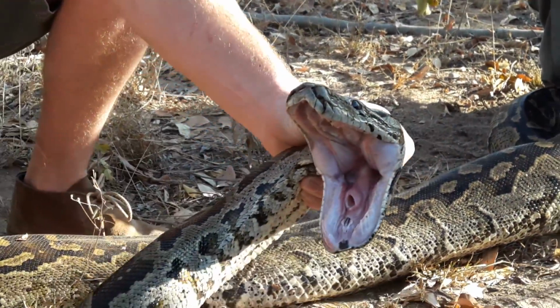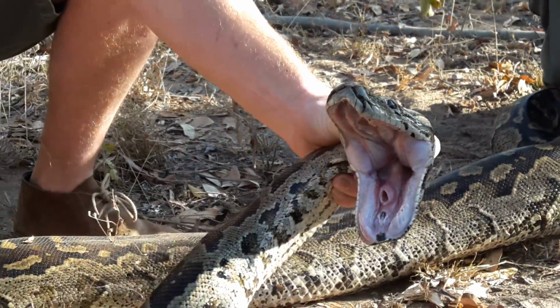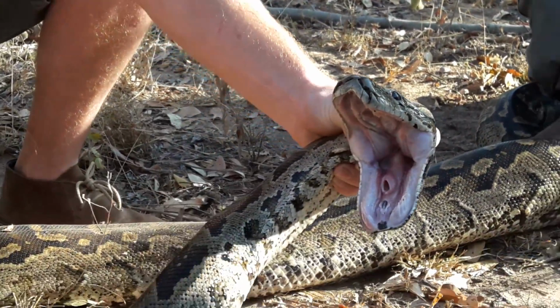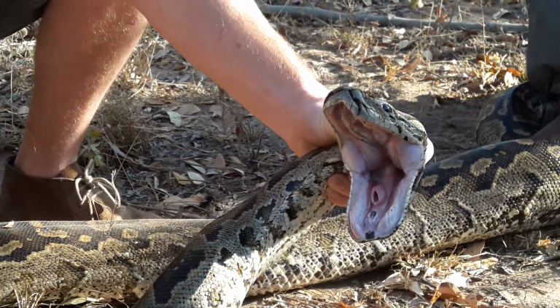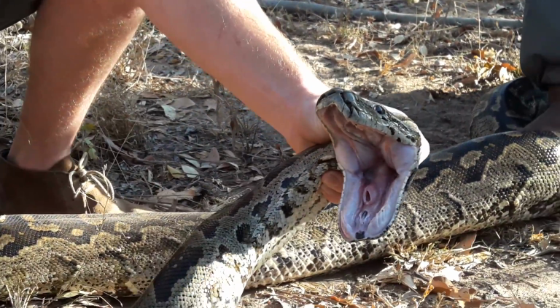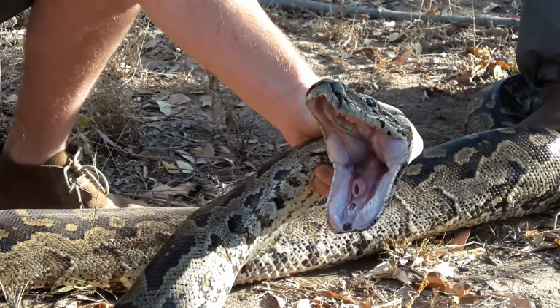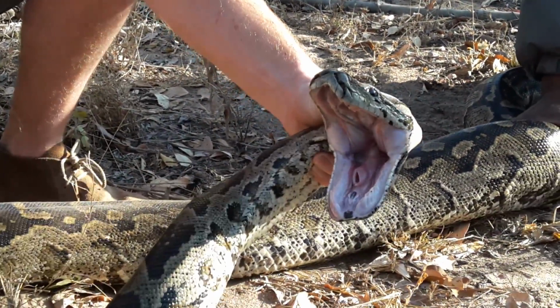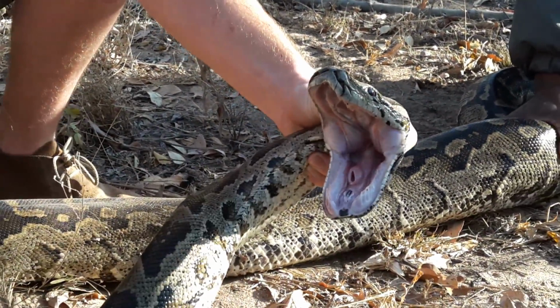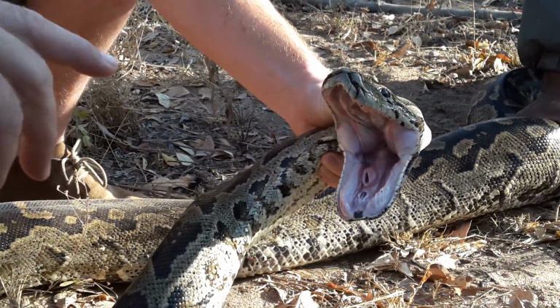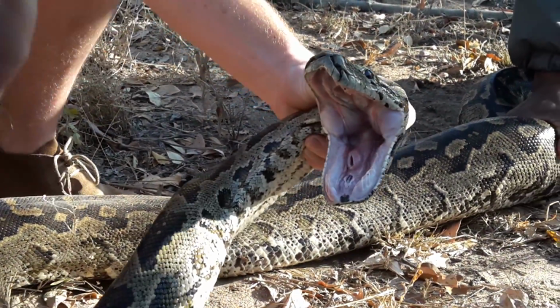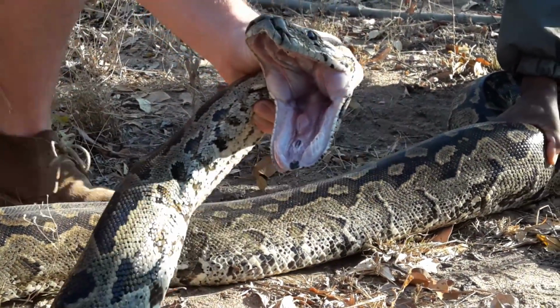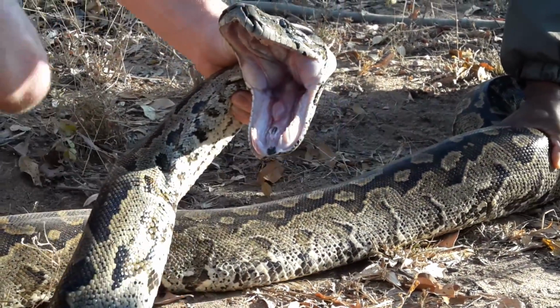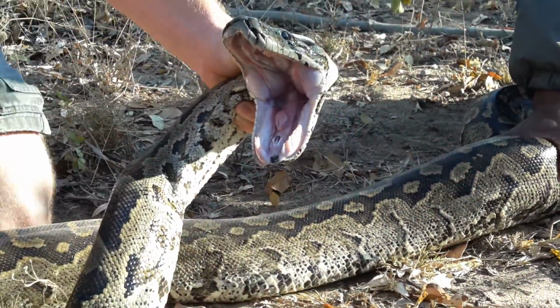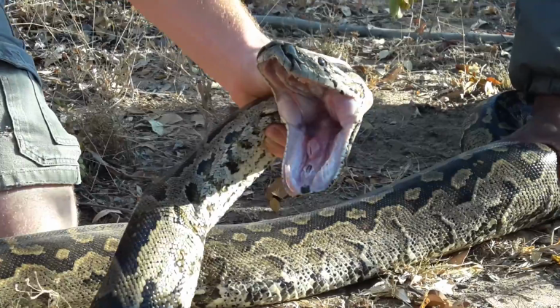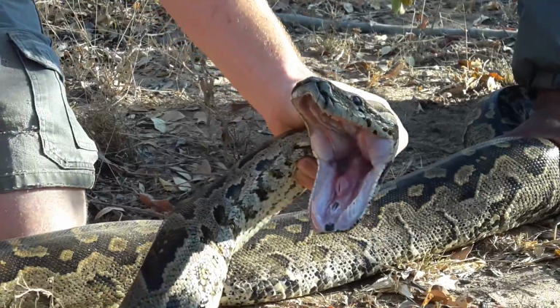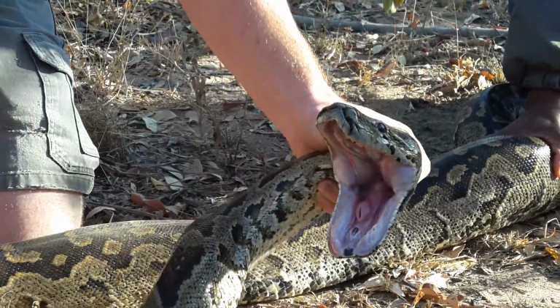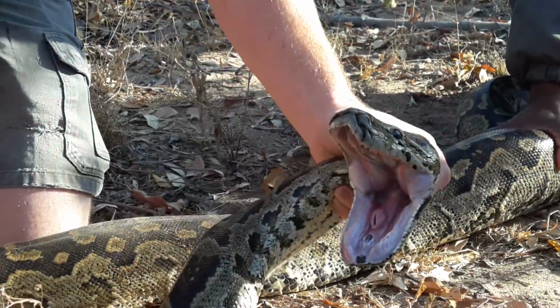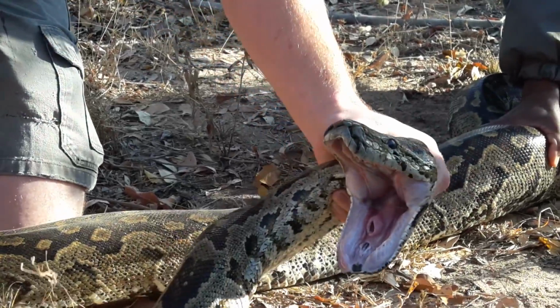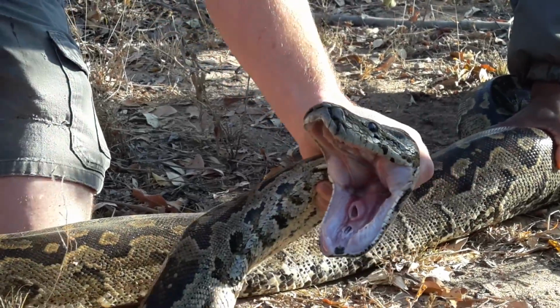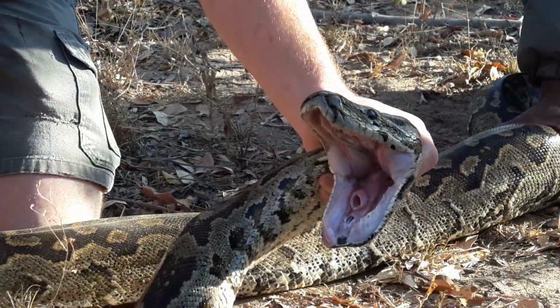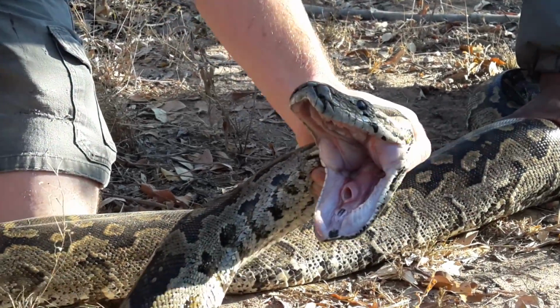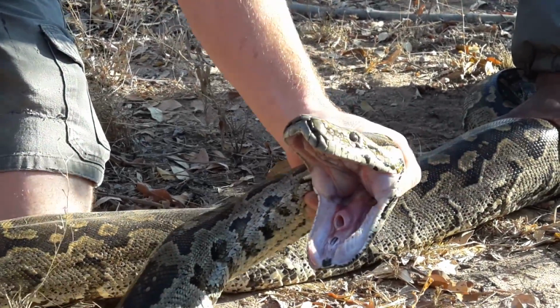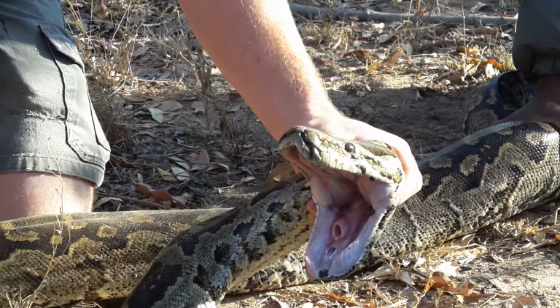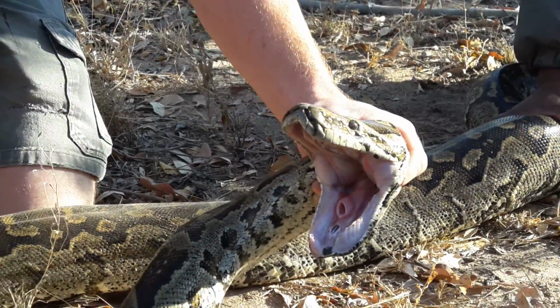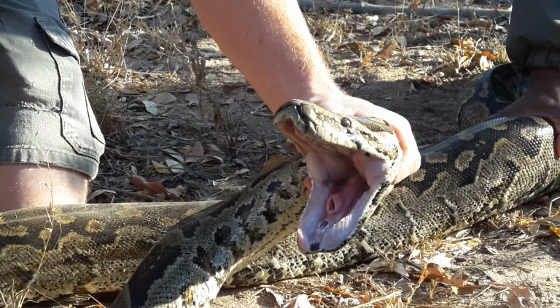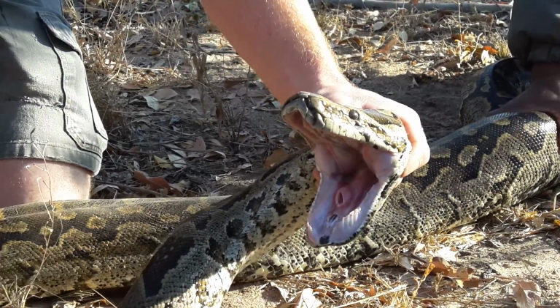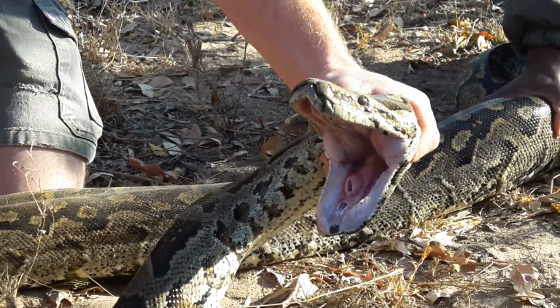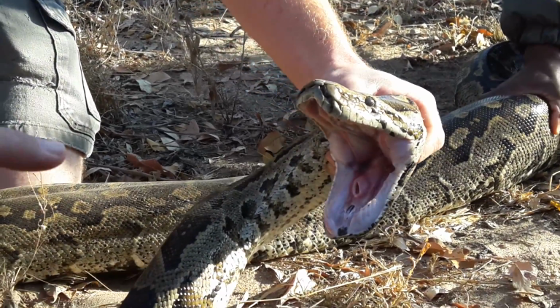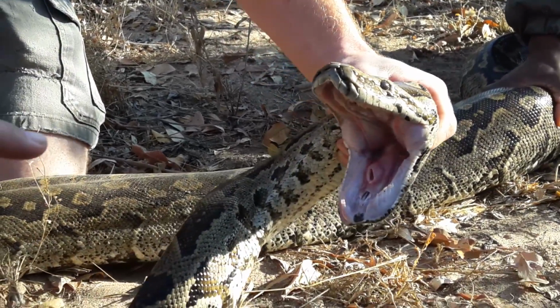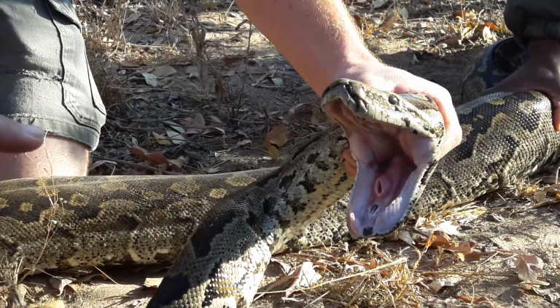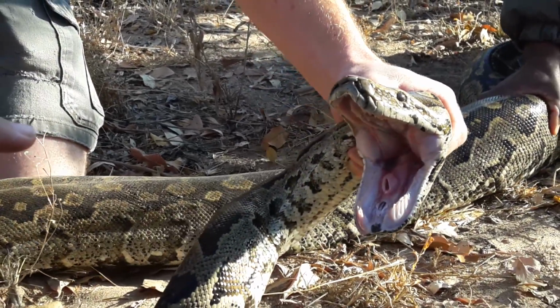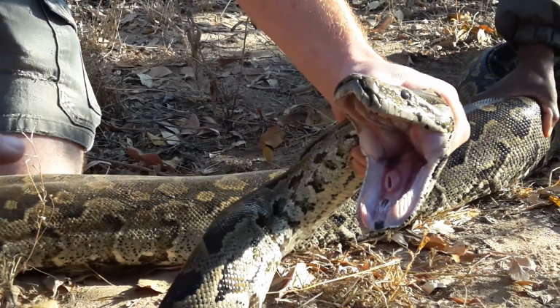And you can see there, that's her trachea — that's where she breathes from, that hole in the throat there. And then her tongue comes out of this little opening here in the front.